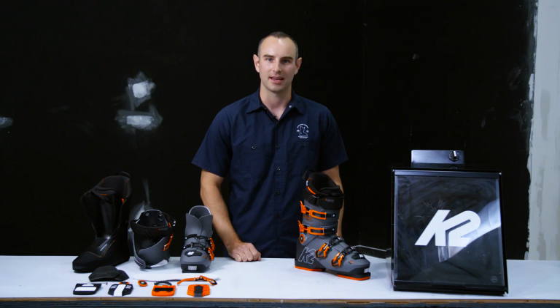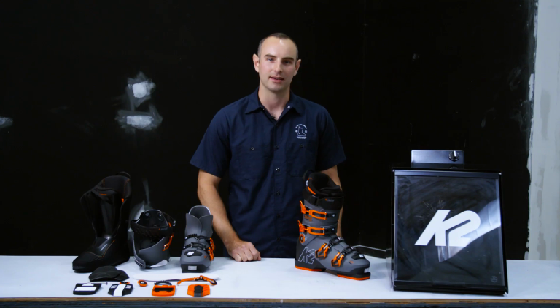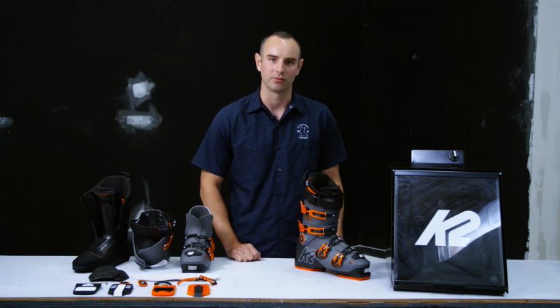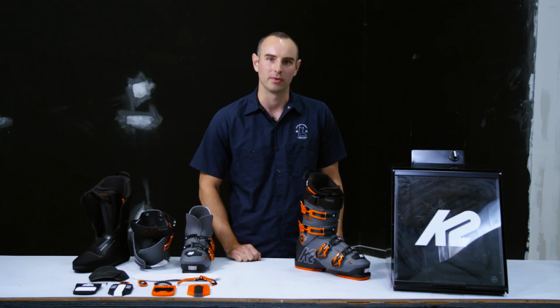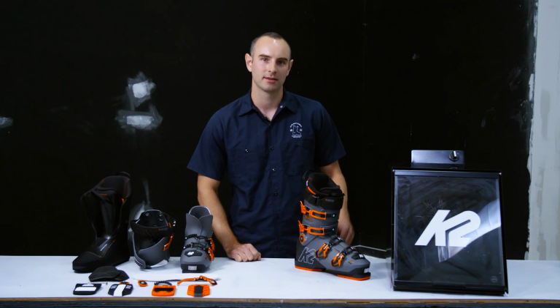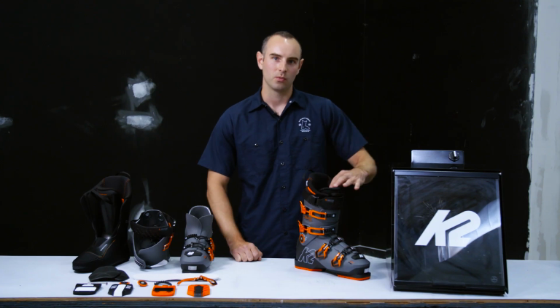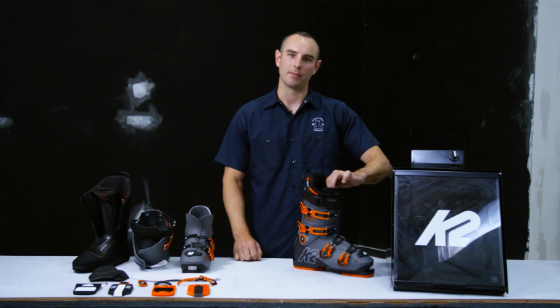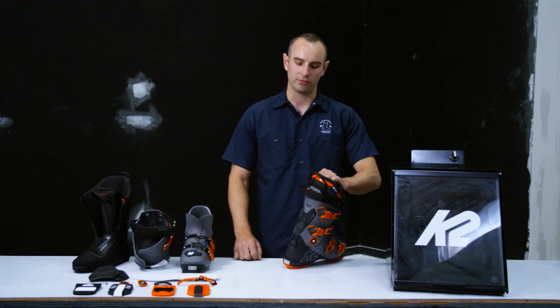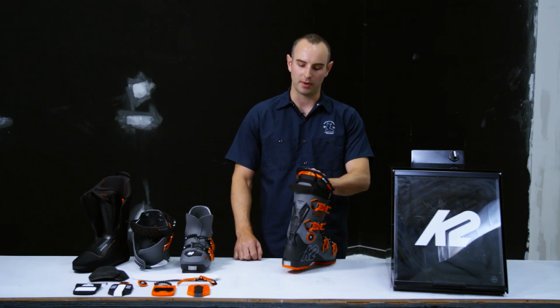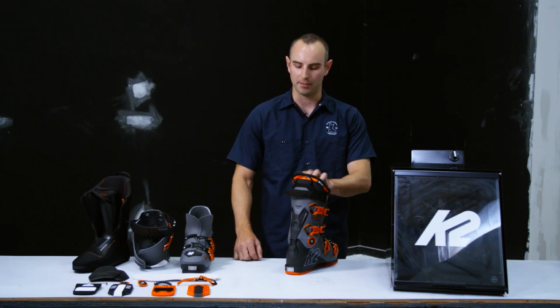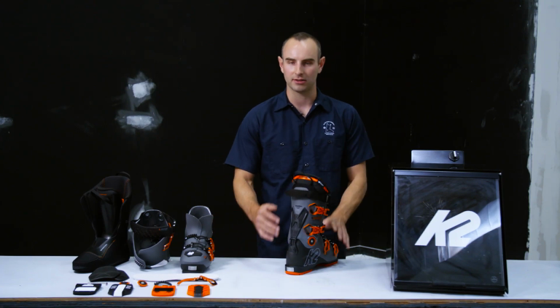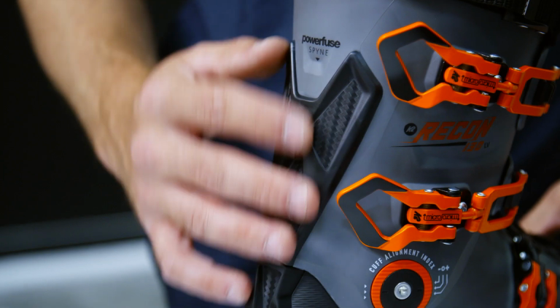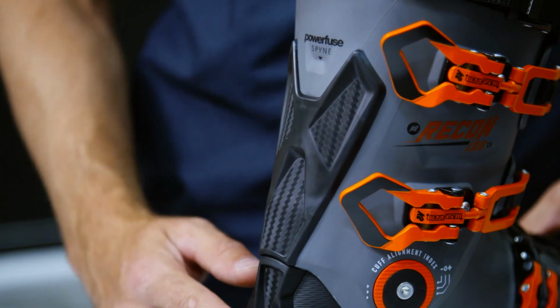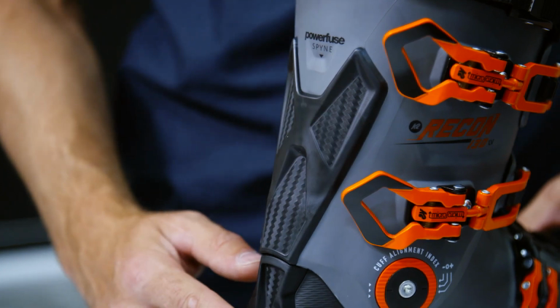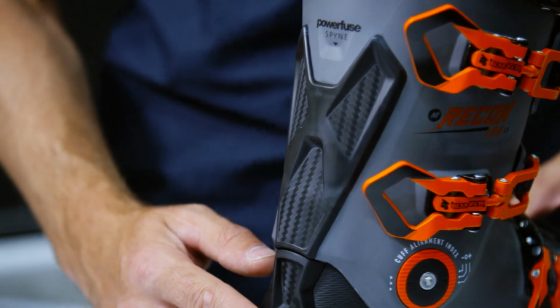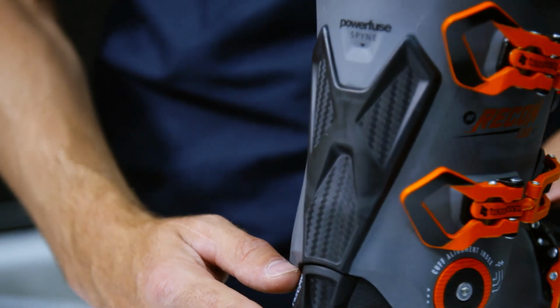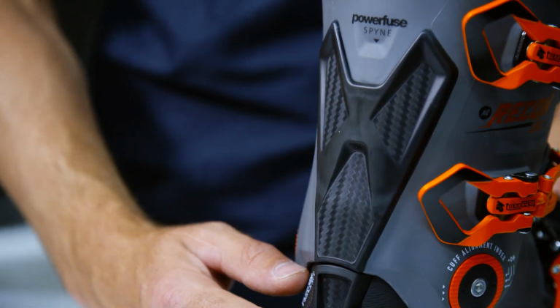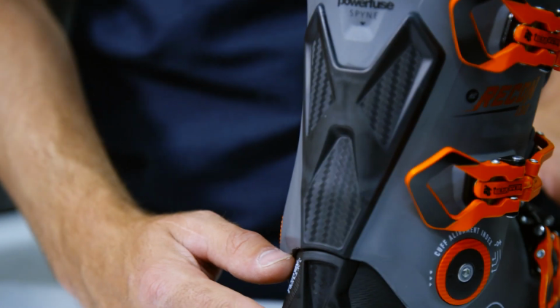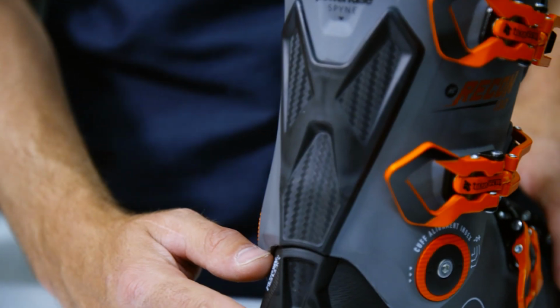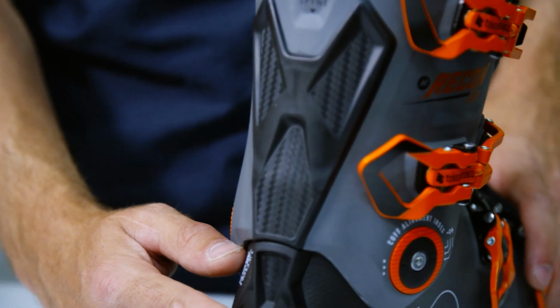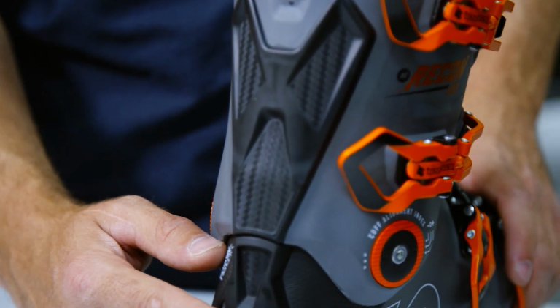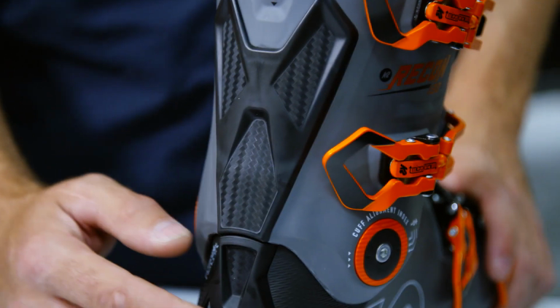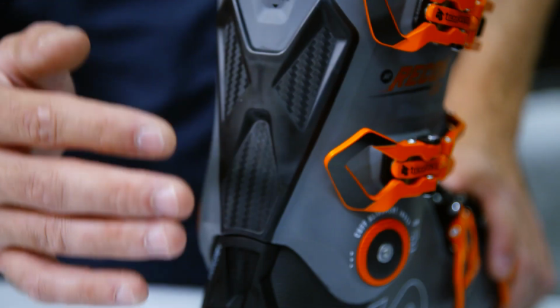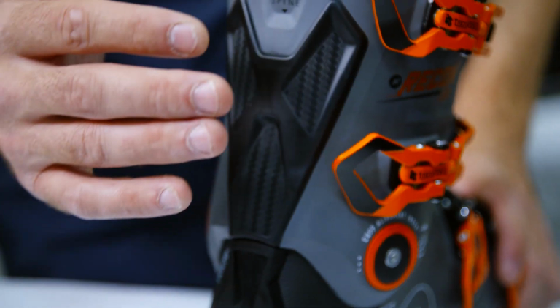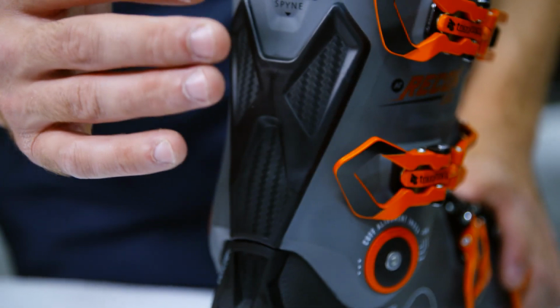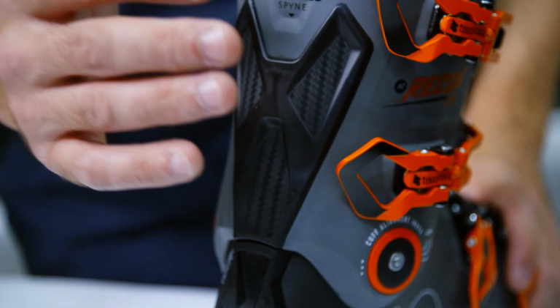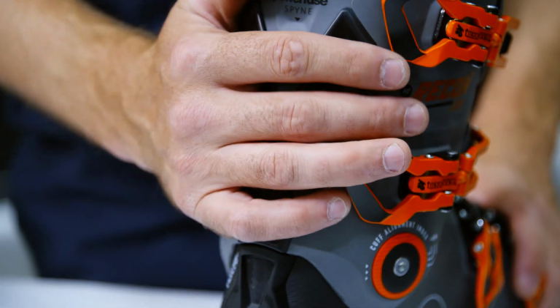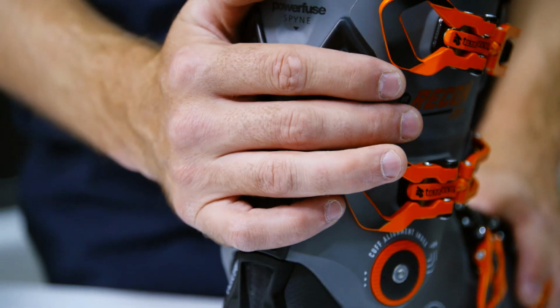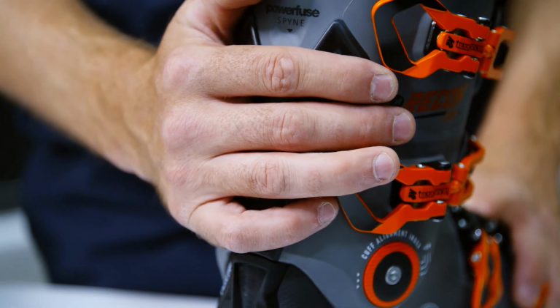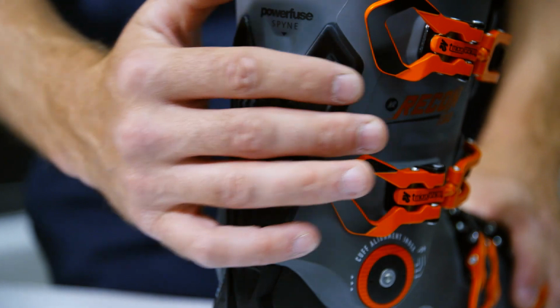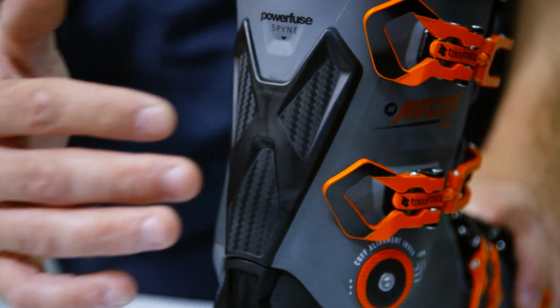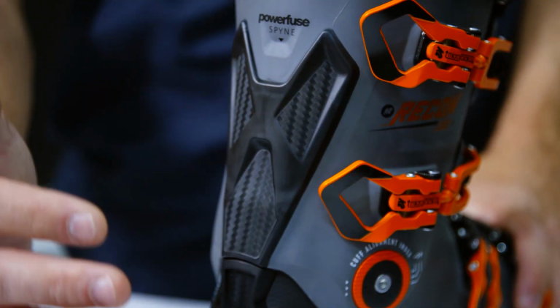Second, it's the performance. We have the Power Fuse Spine in the back of the shell, which is a connection between the cuff and the shell that governs the flex of the boot, but it also absorbs energy throughout the terrain as you're moving through it.